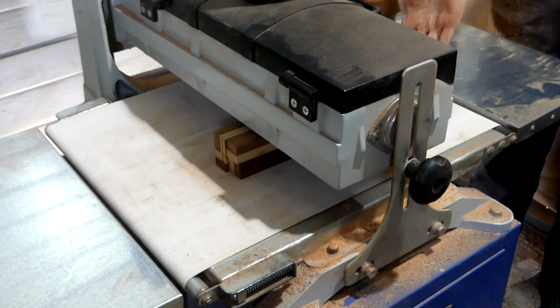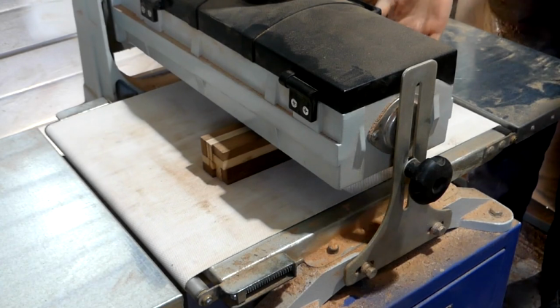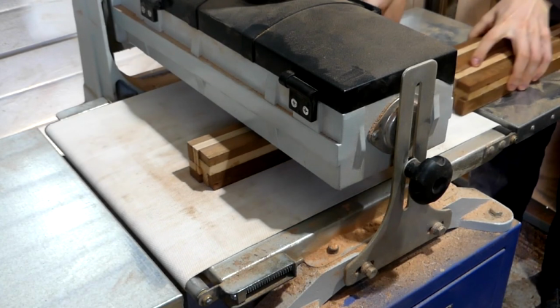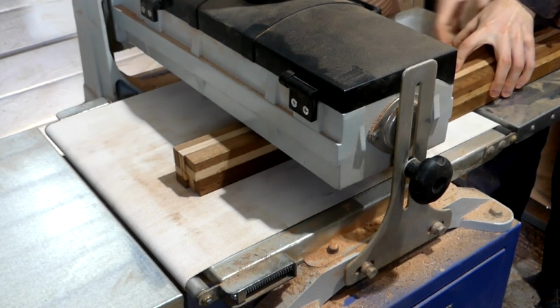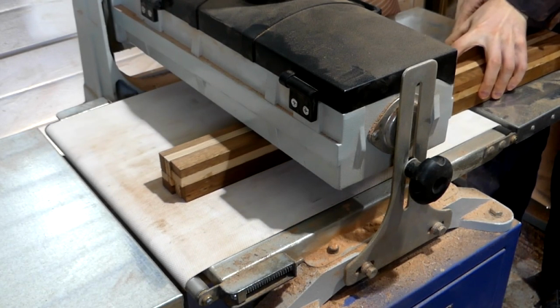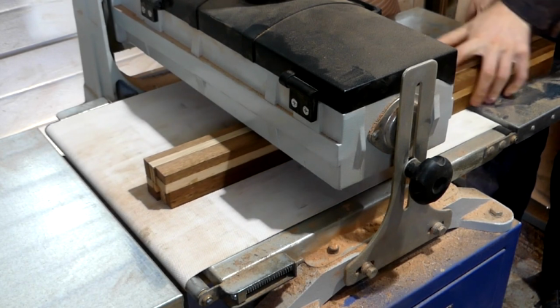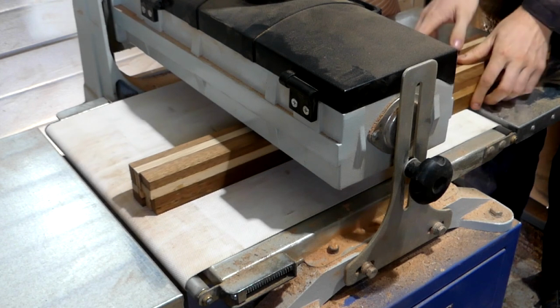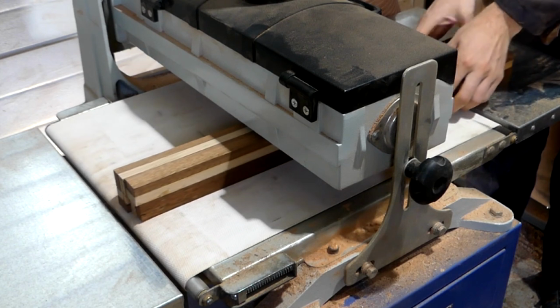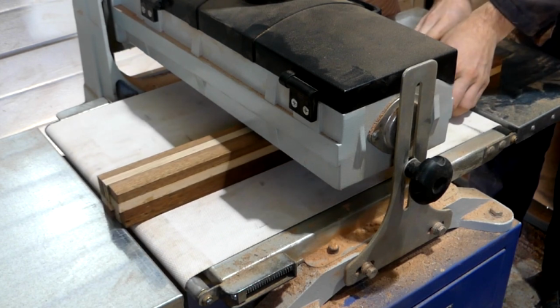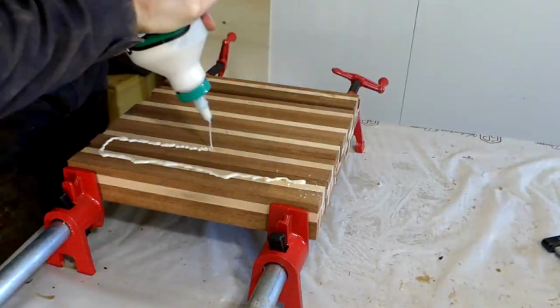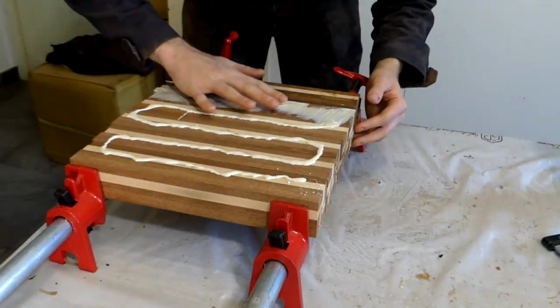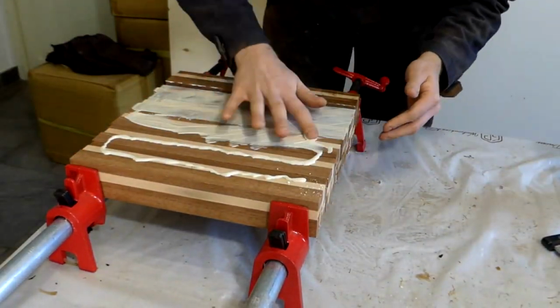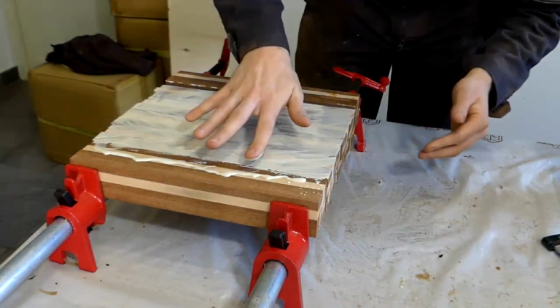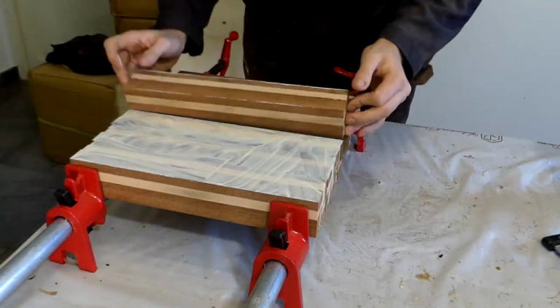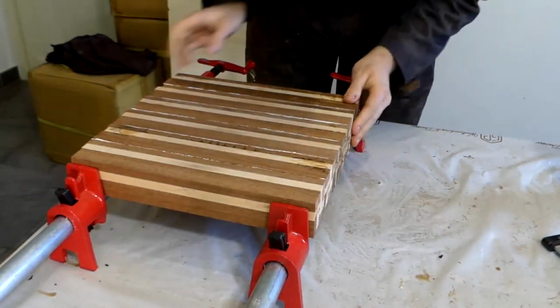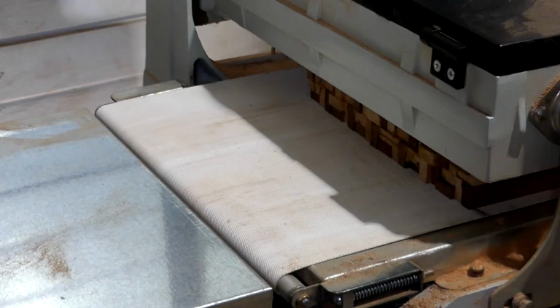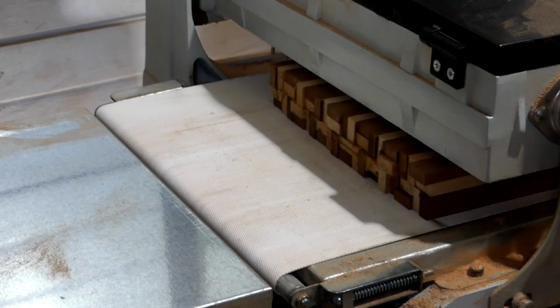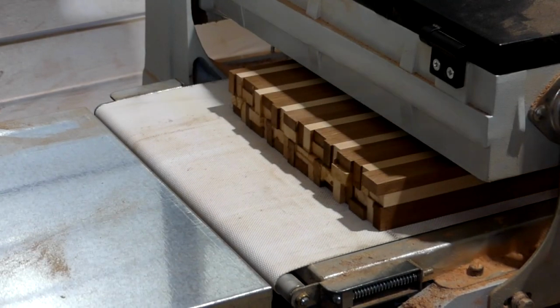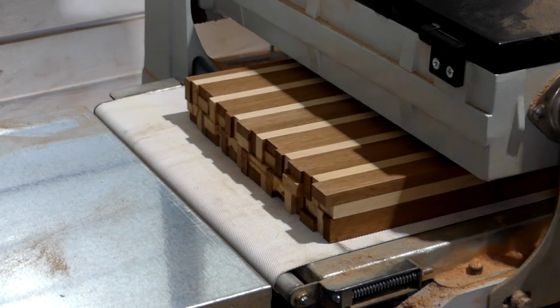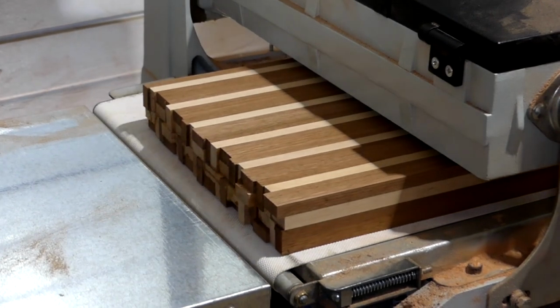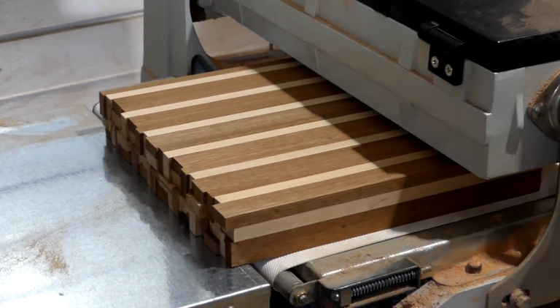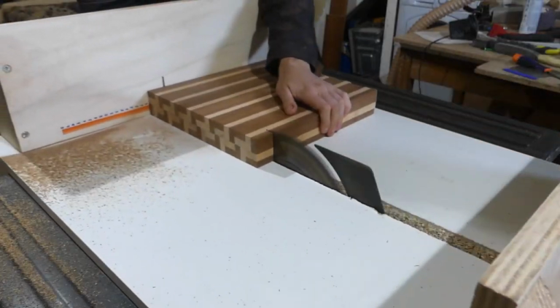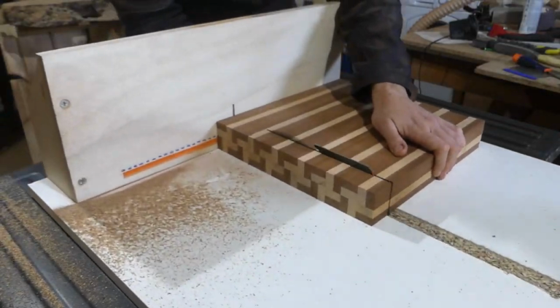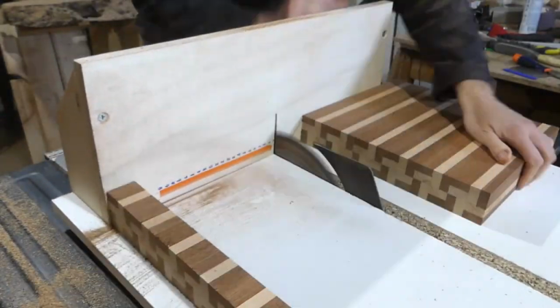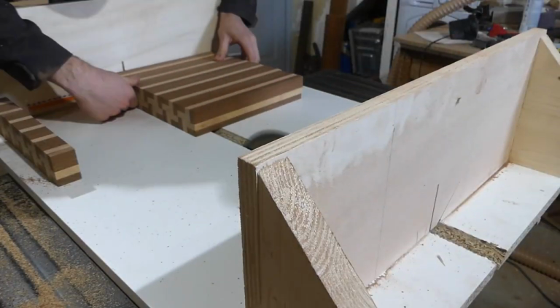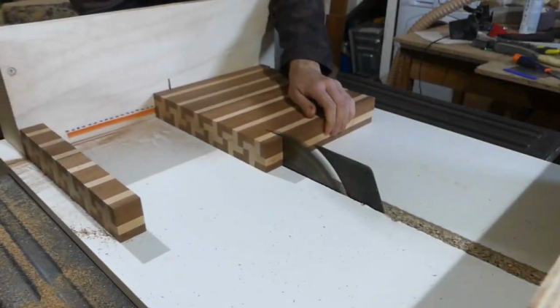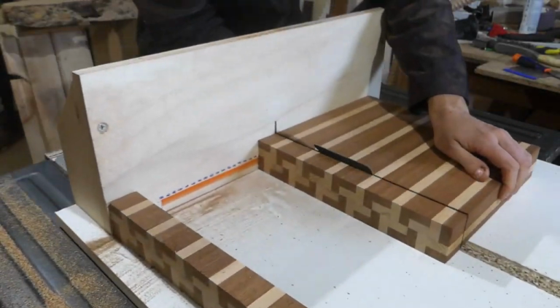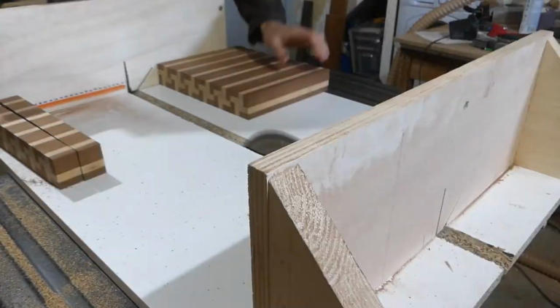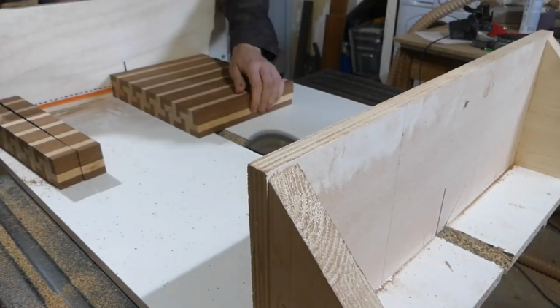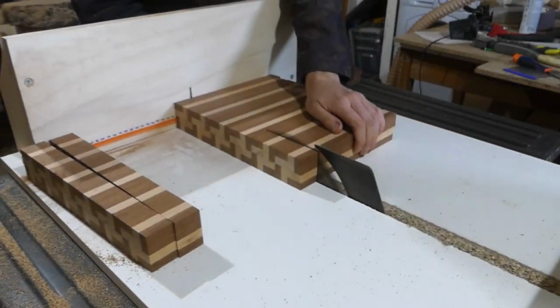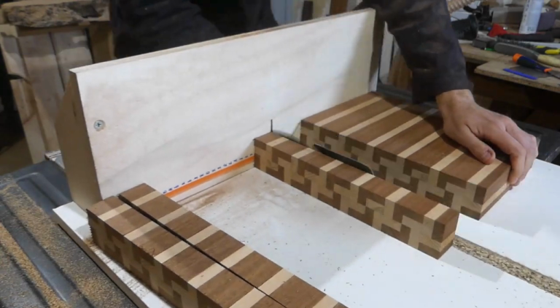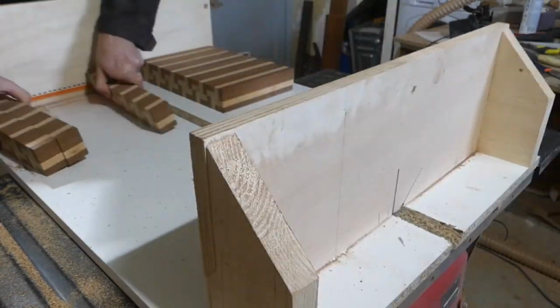Then I pass 6 of those through the sander to make them nice and square and then glue them together. Once that's done, I pass the whole thing through the sander once again and then cut strips using my table saw to be able to turn it into an end grain pattern.